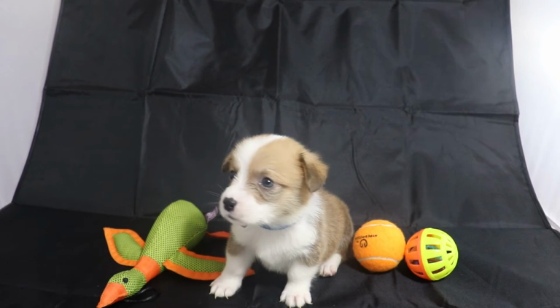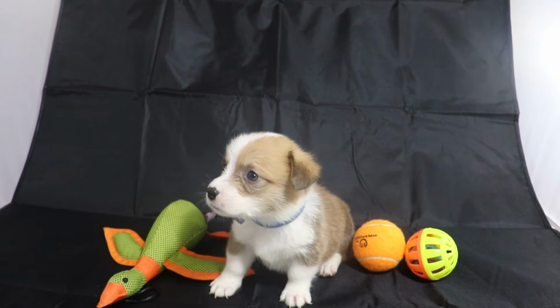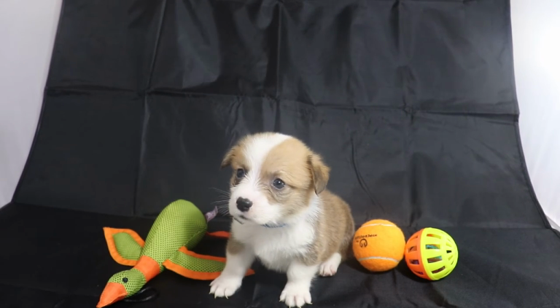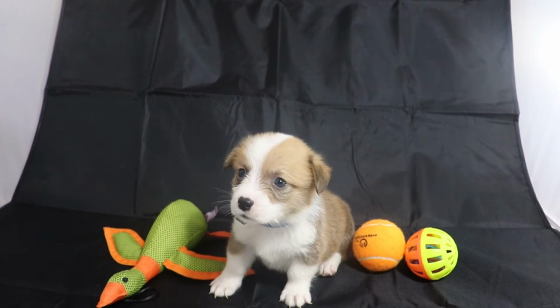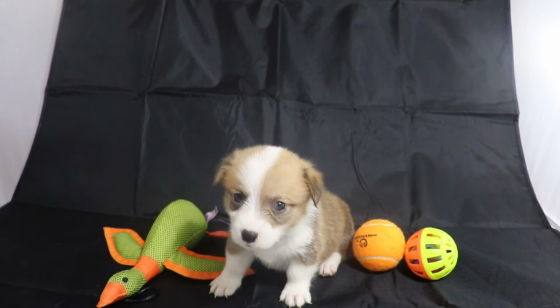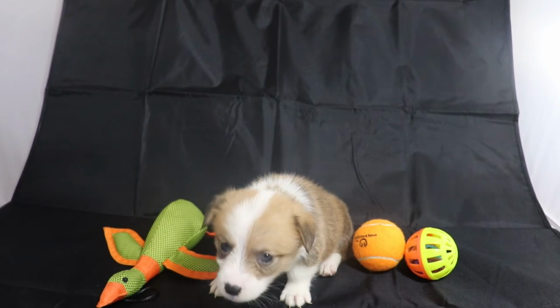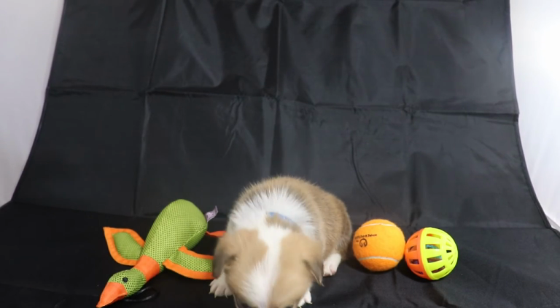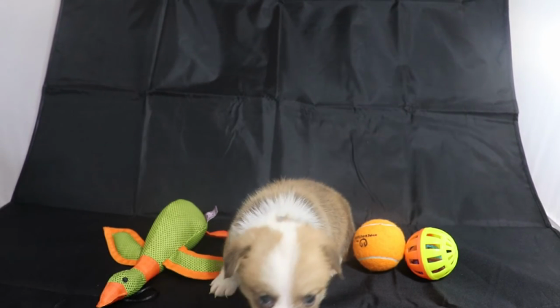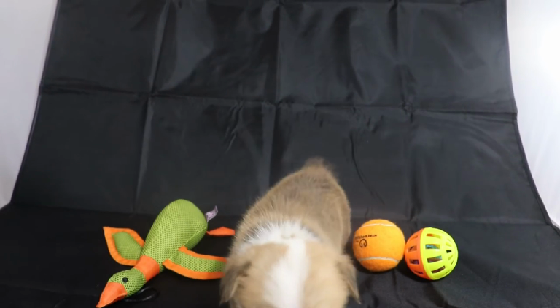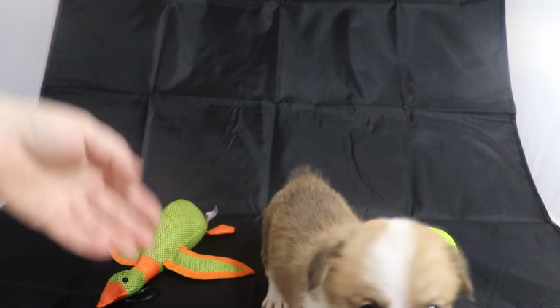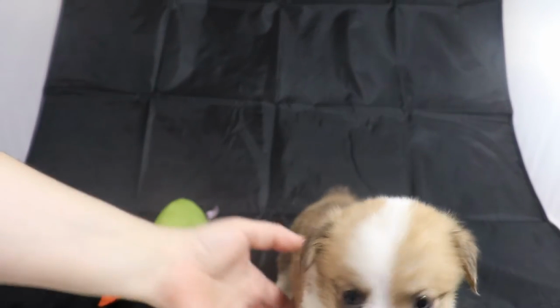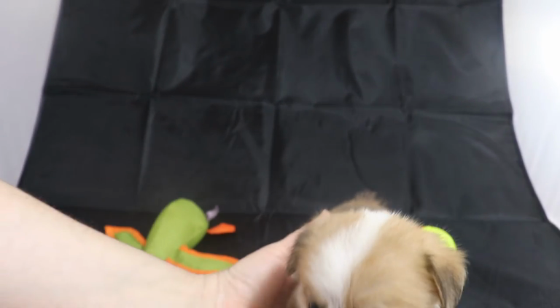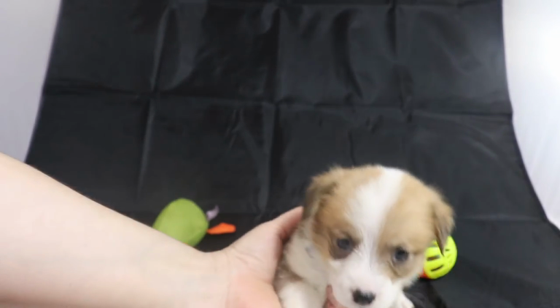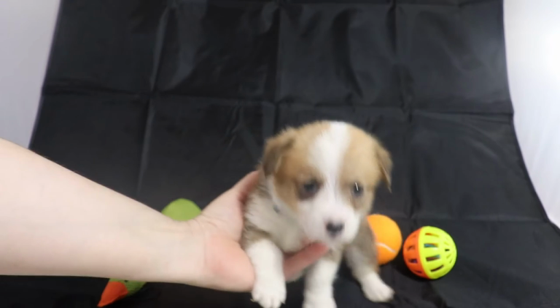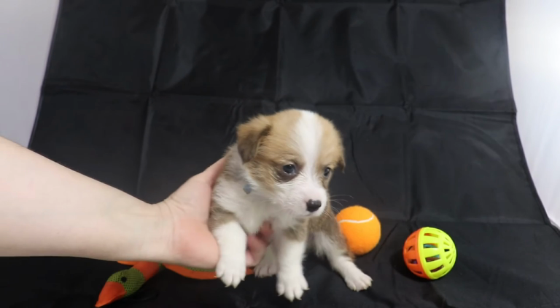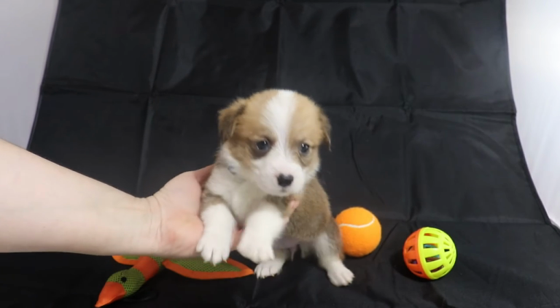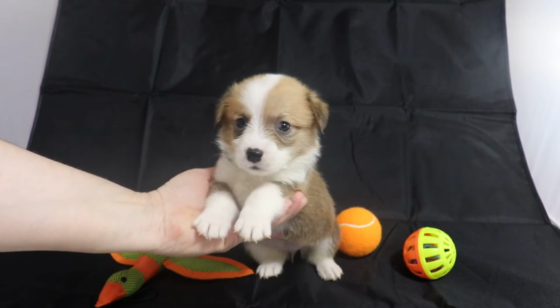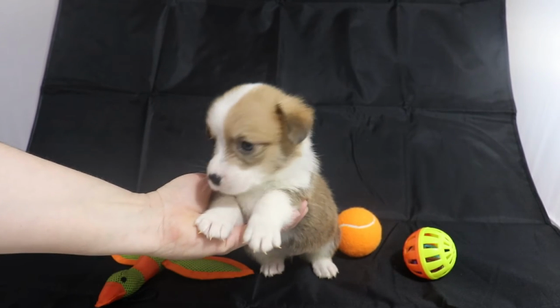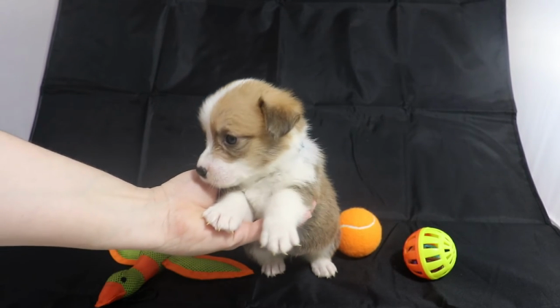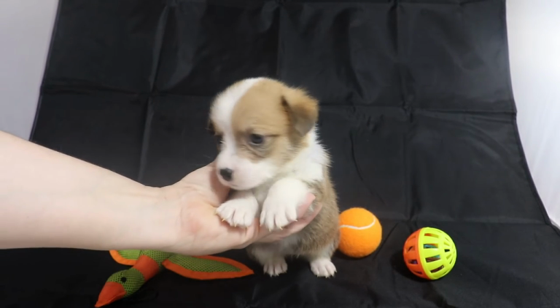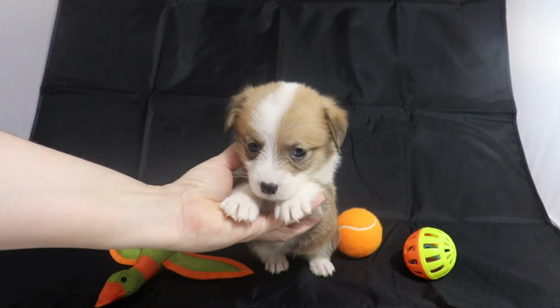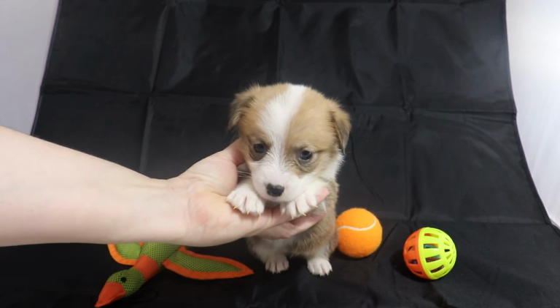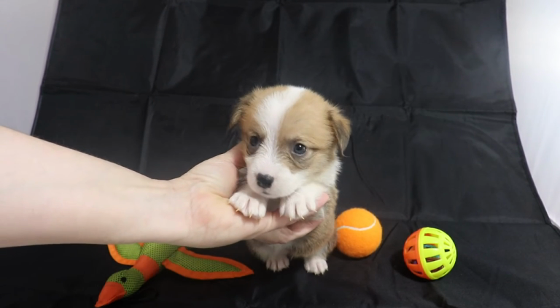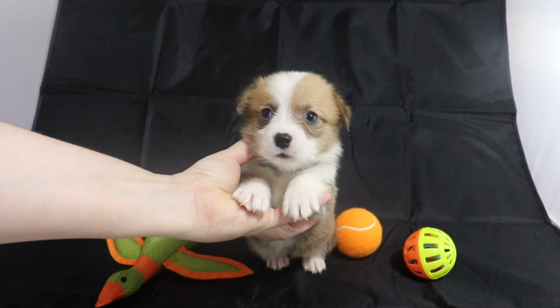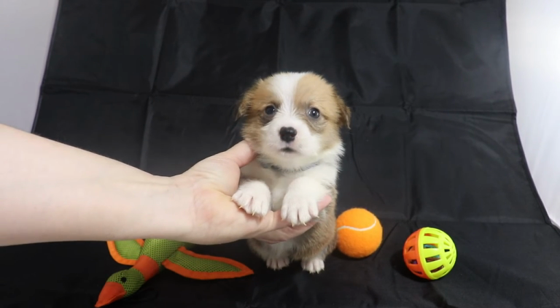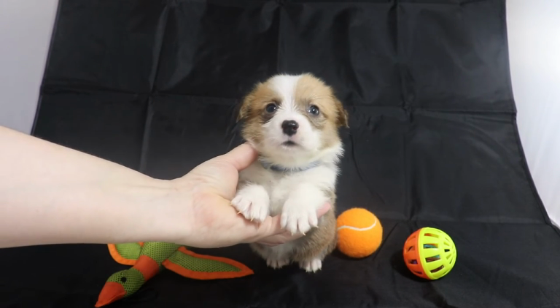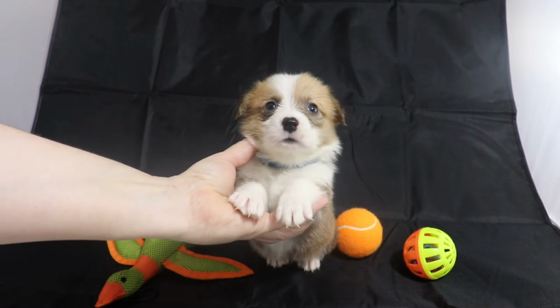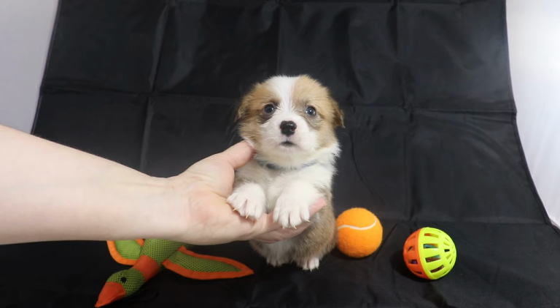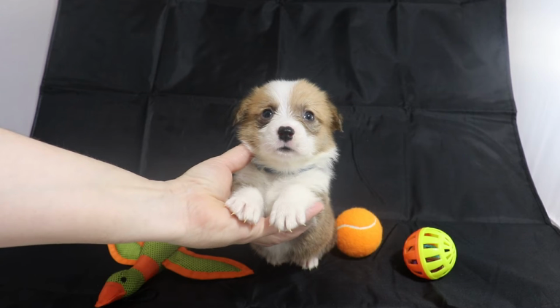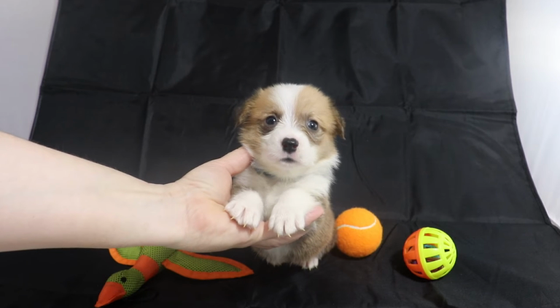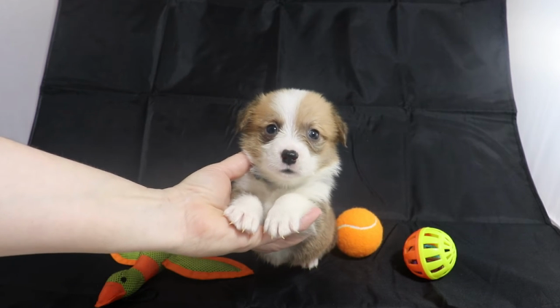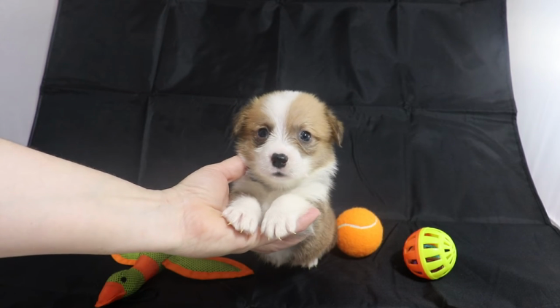This is Tim of ArkansasCorgies.com. Here we have the Blue Eye D-Boy from Jack and Mary Poppins litter, born March the 9th of 2021. He's currently five weeks old.